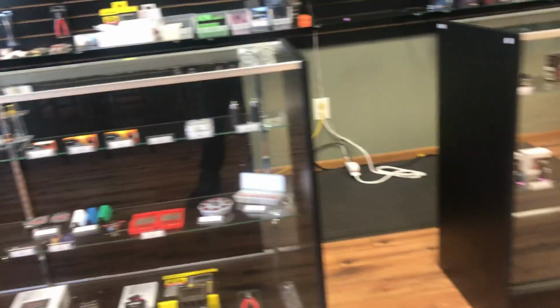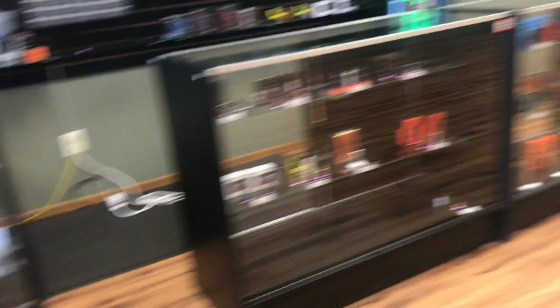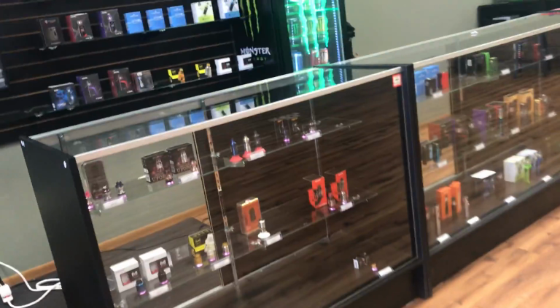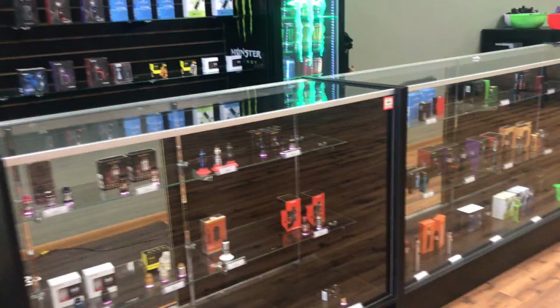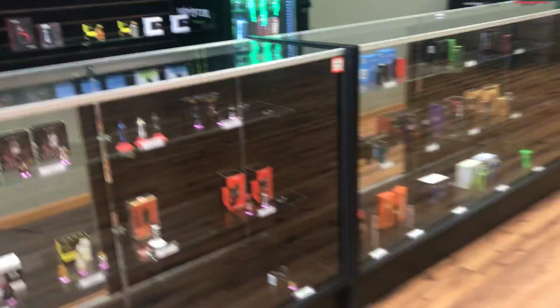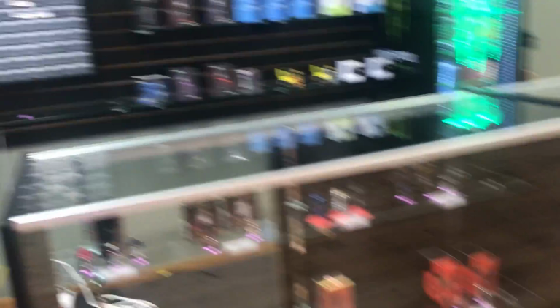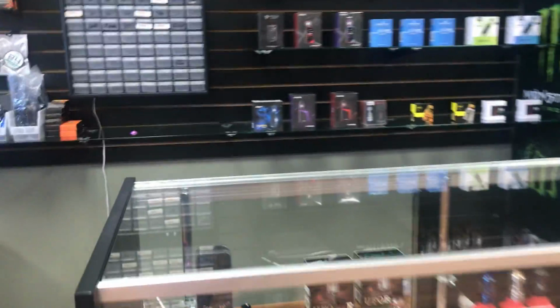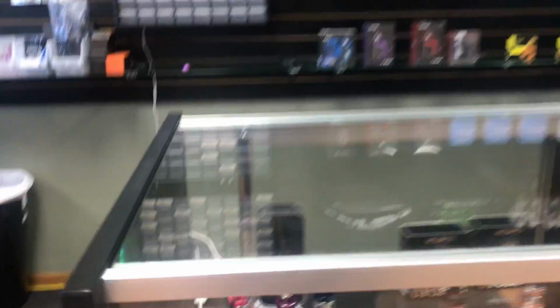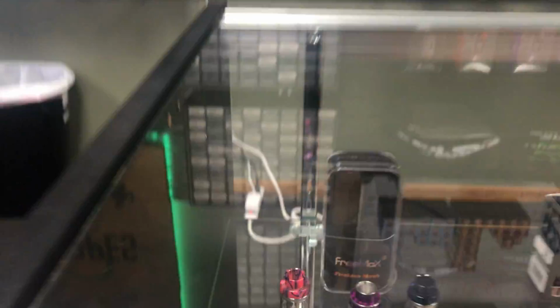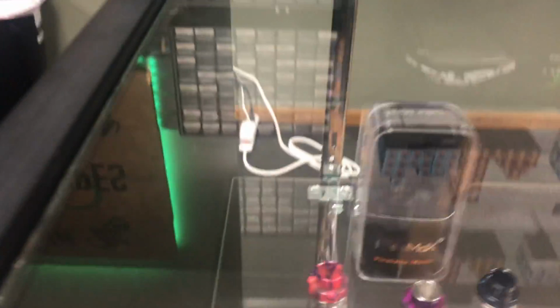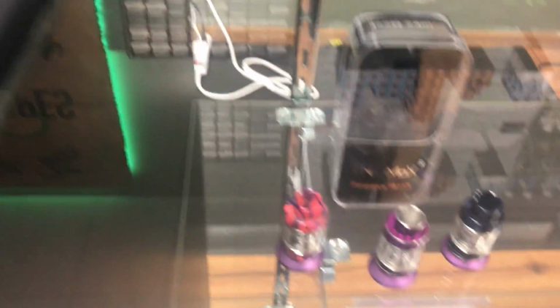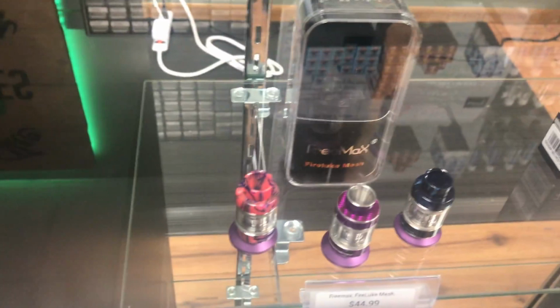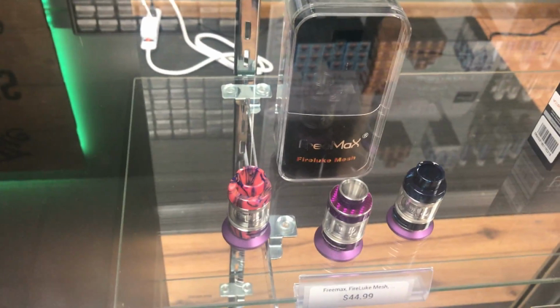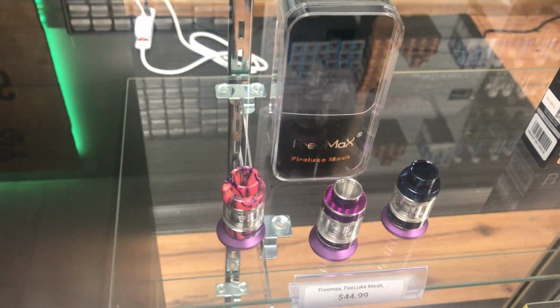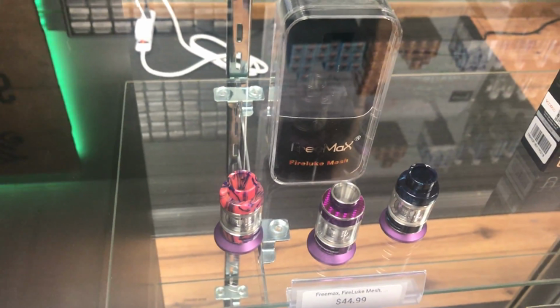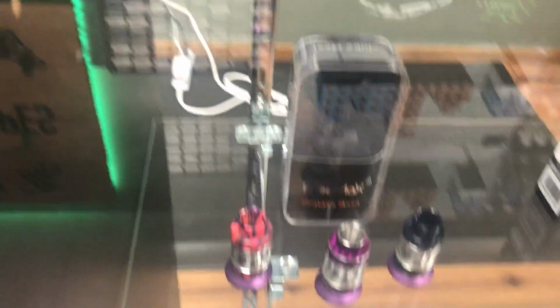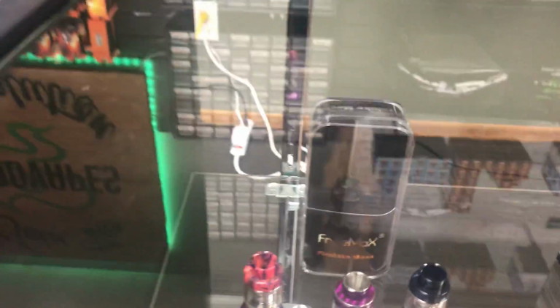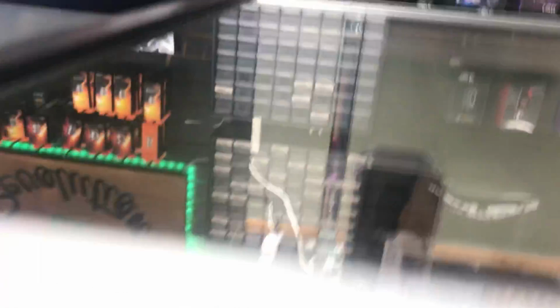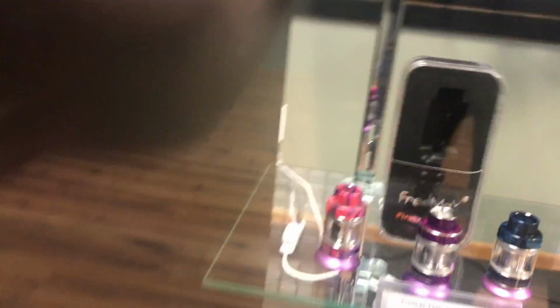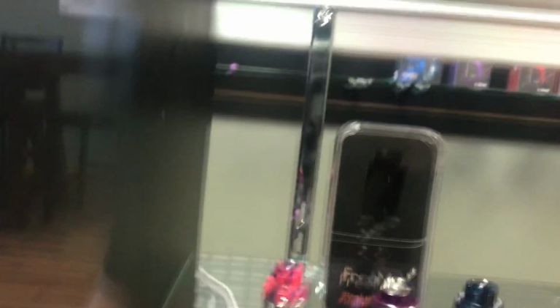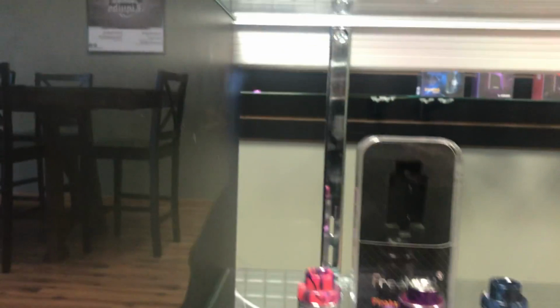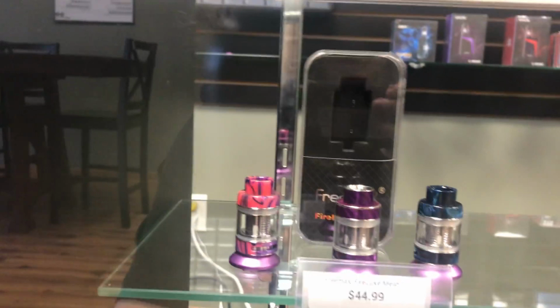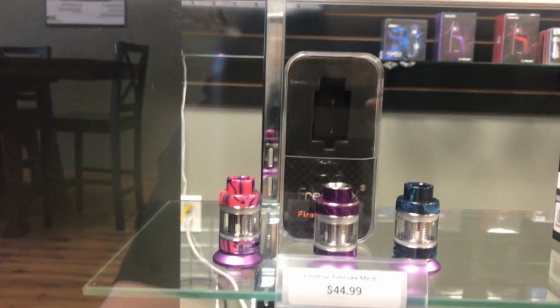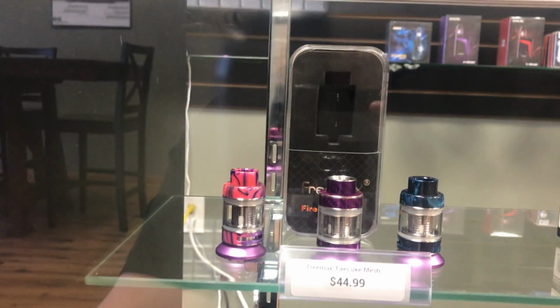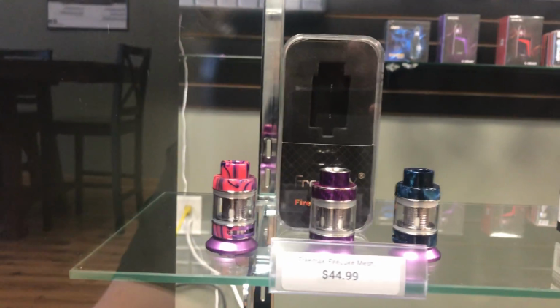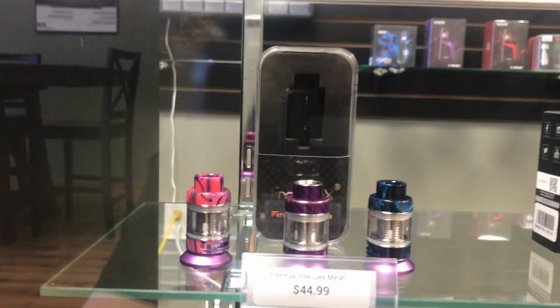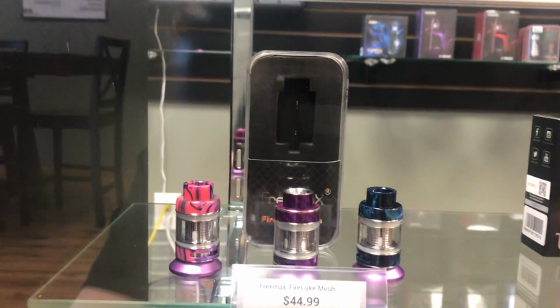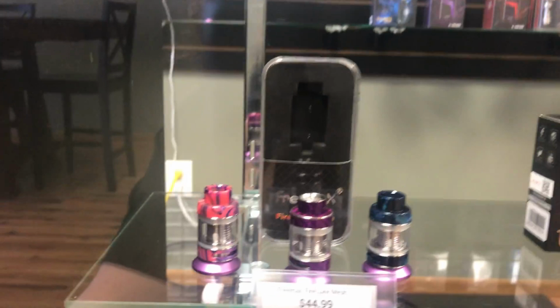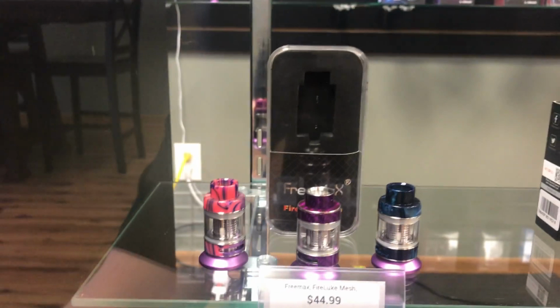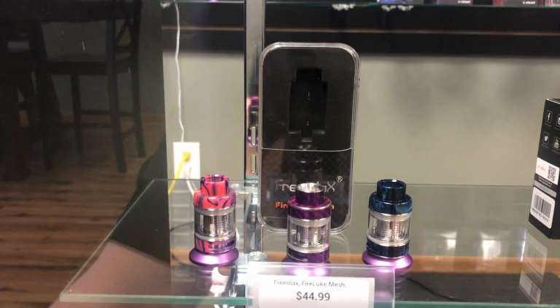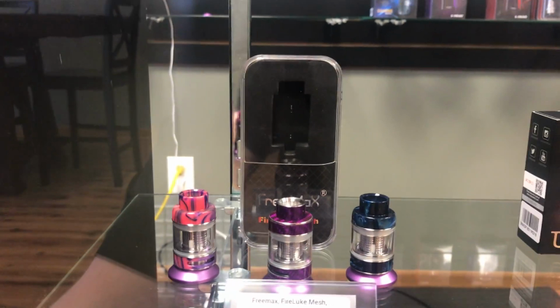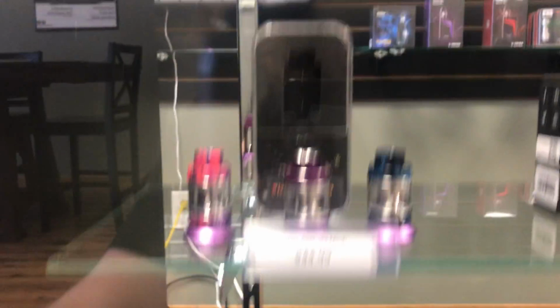We also restocked on some of the Fire Luke mesh resin tanks. I've got the blue resin and the pink and purple resin in there, as well as the purple carbon fiber.